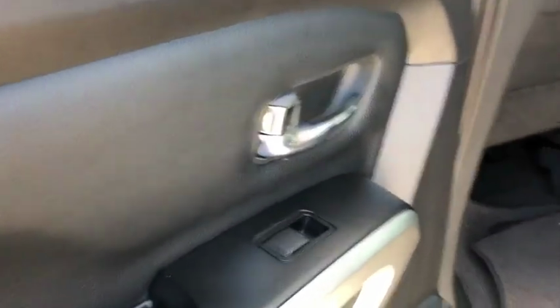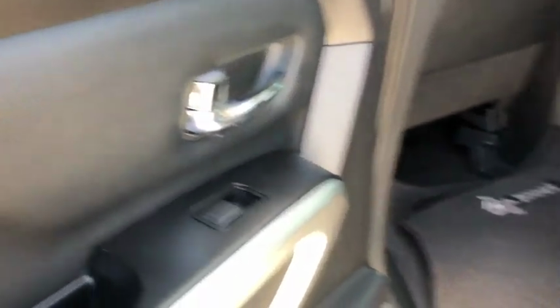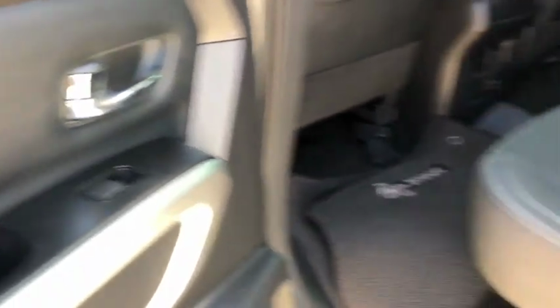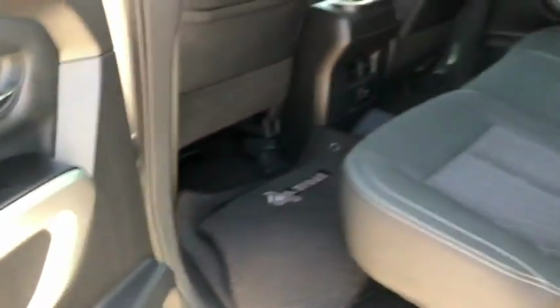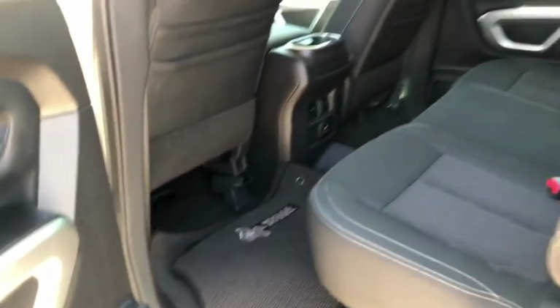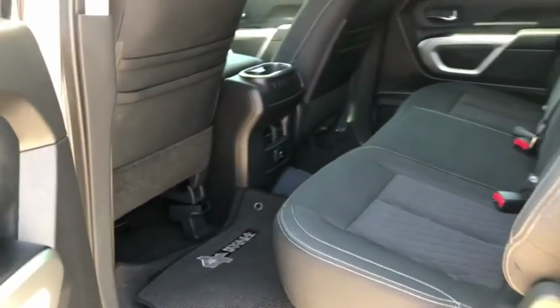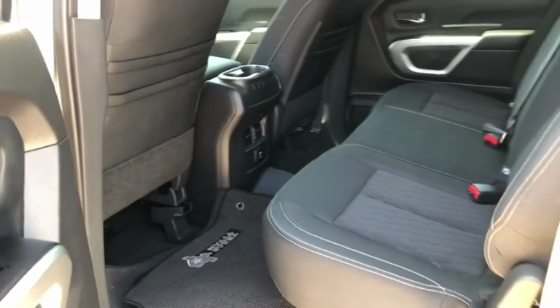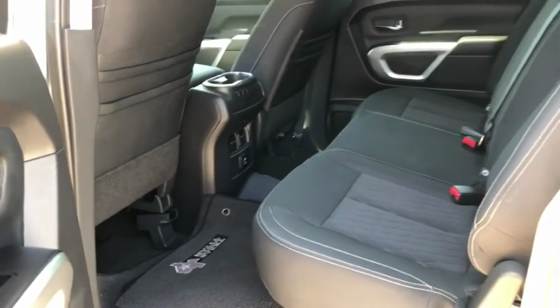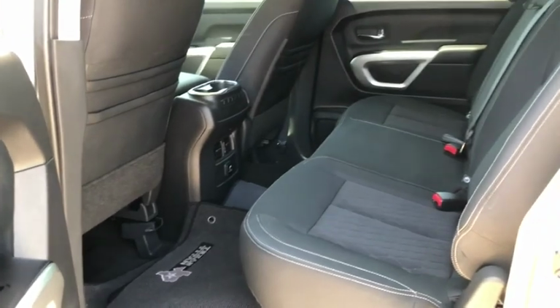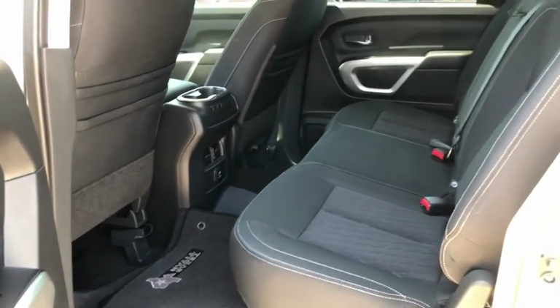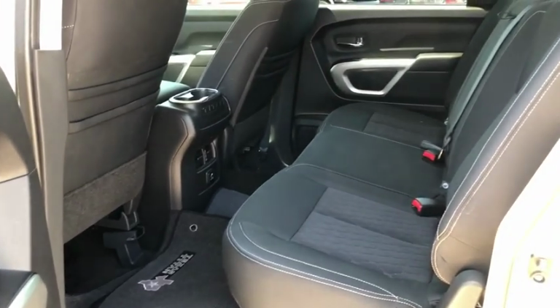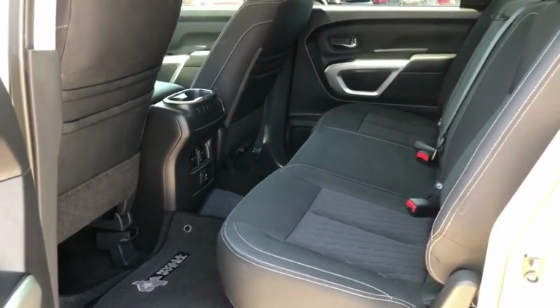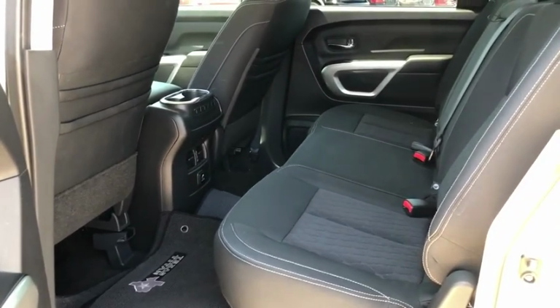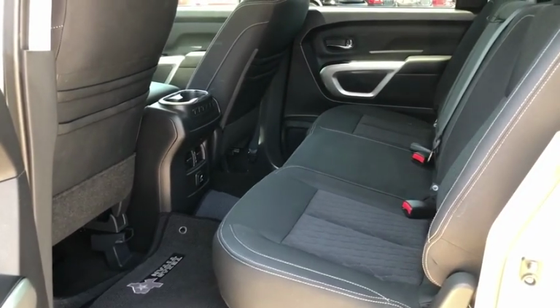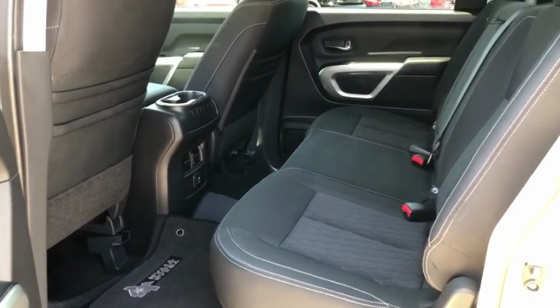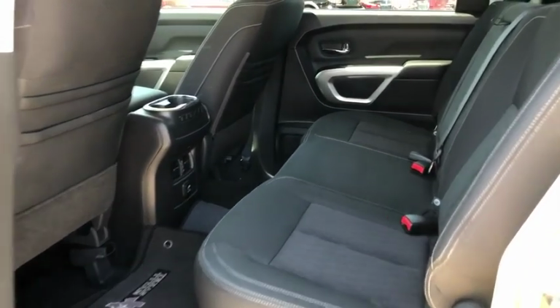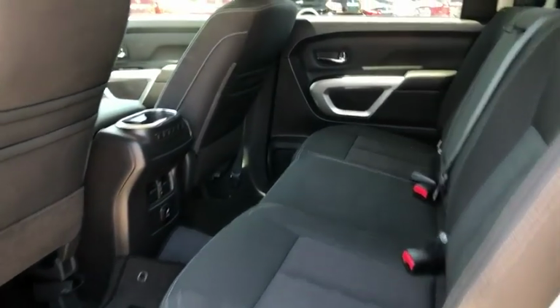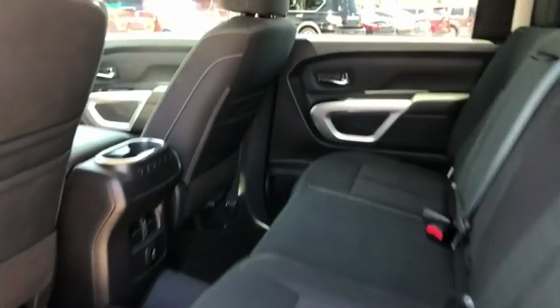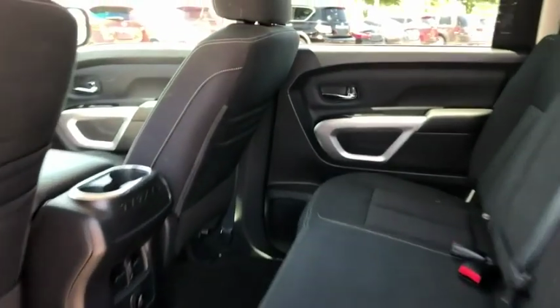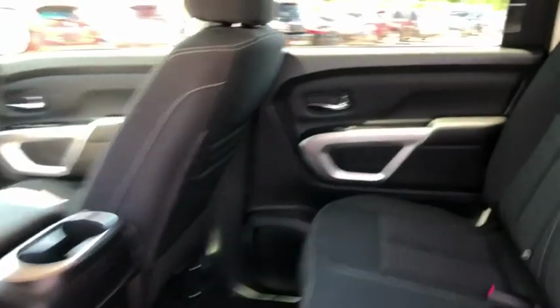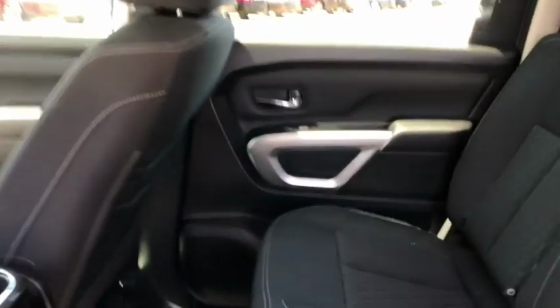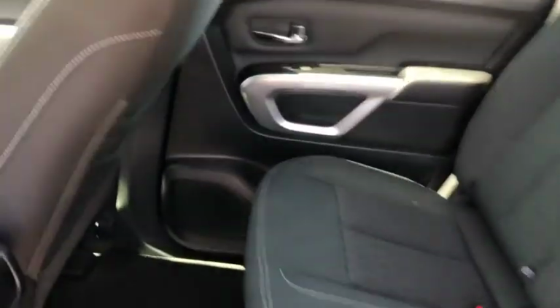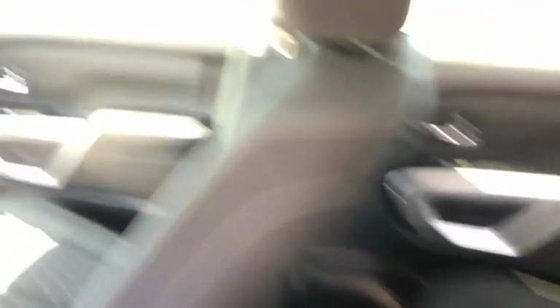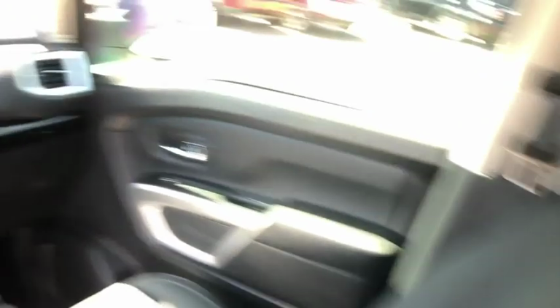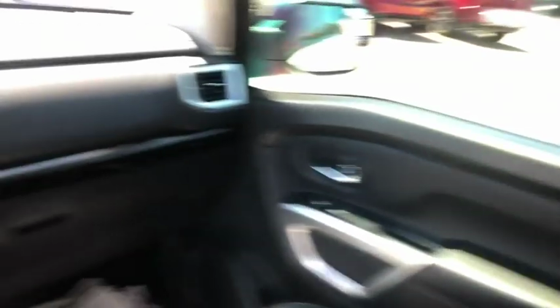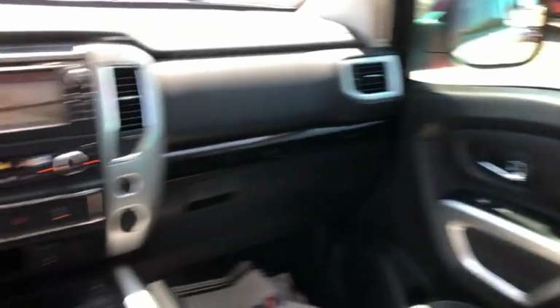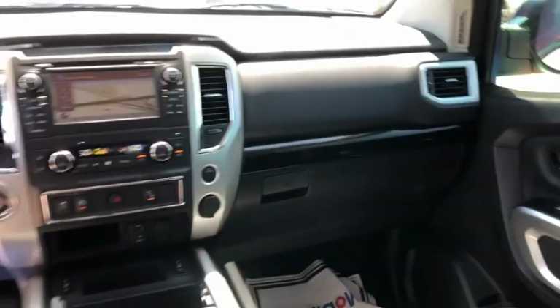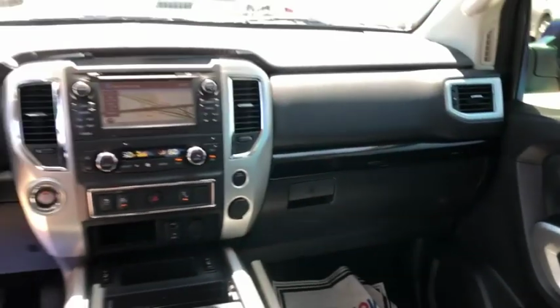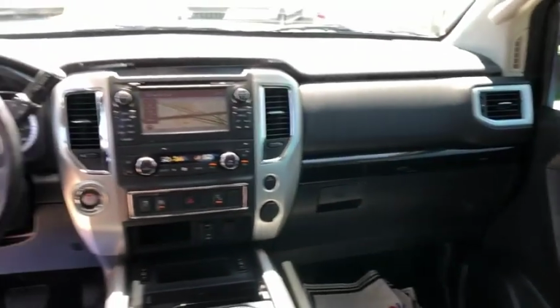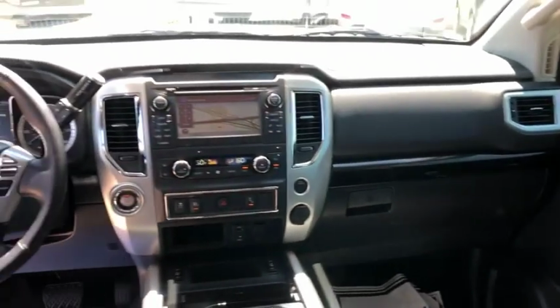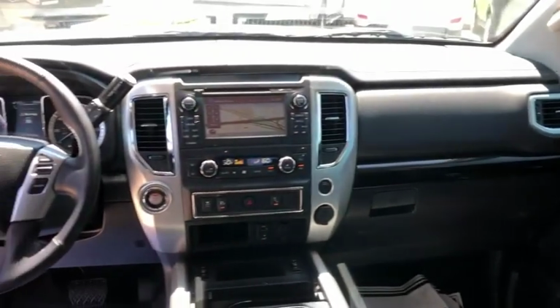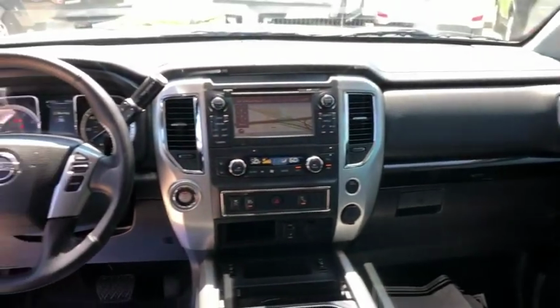Backup camera, traction control, navigation system, dual airbags, leather wrapped steering wheel, home link garage door opener, power steering, four-wheel disc brakes.